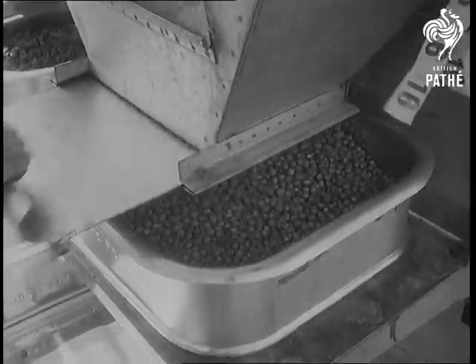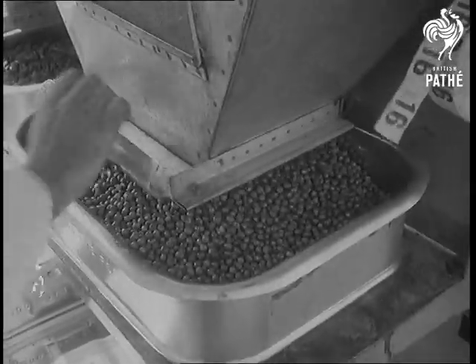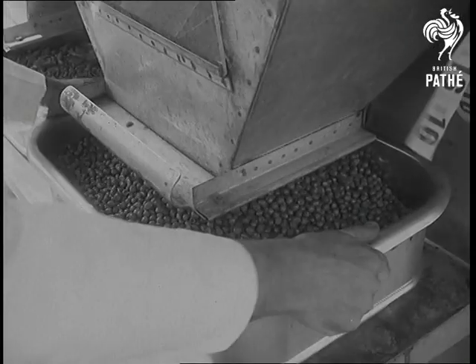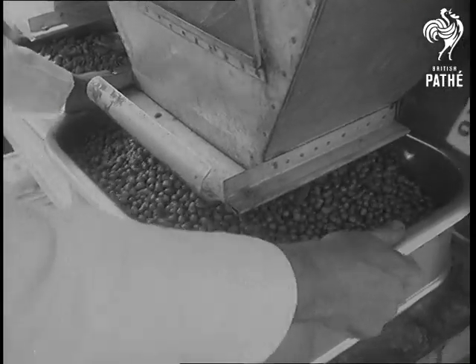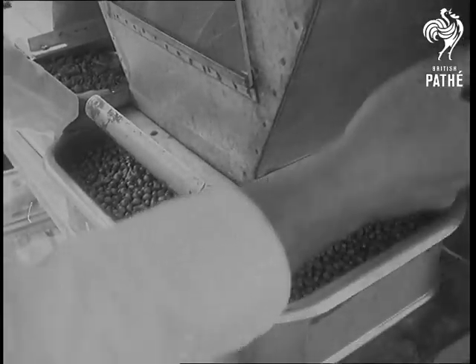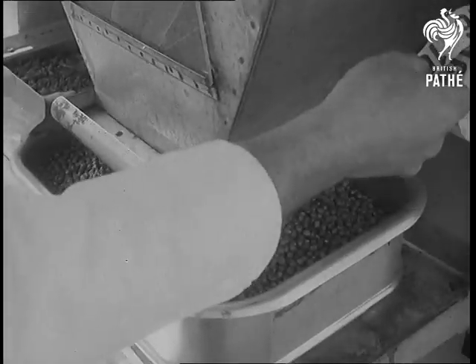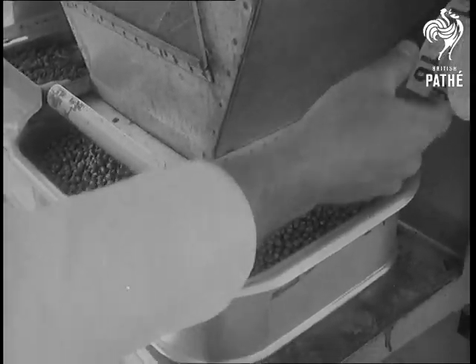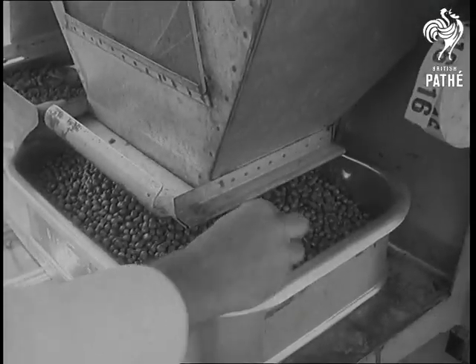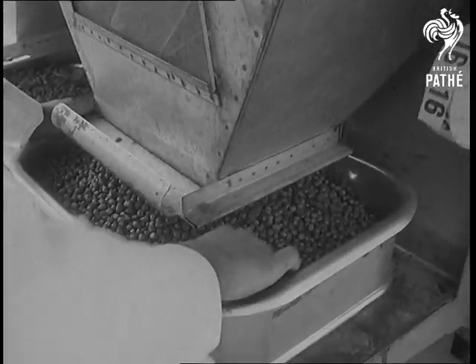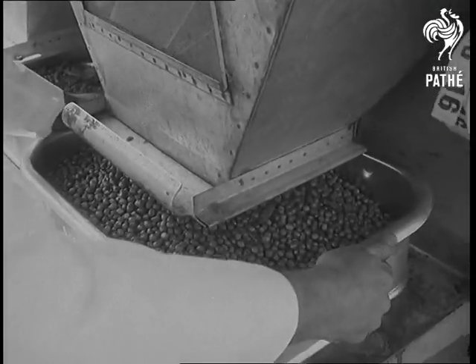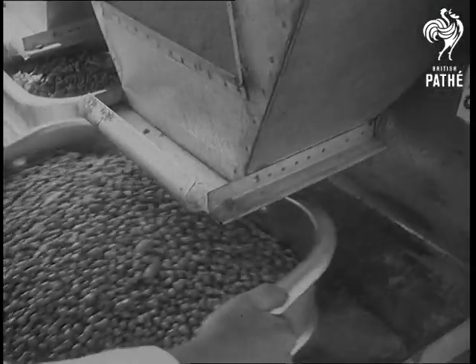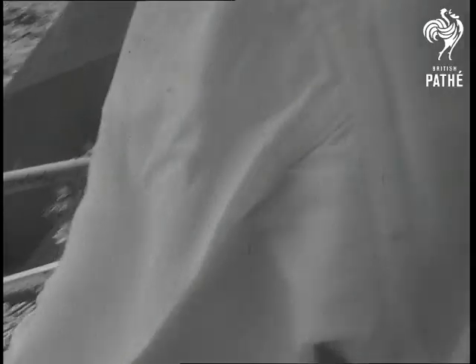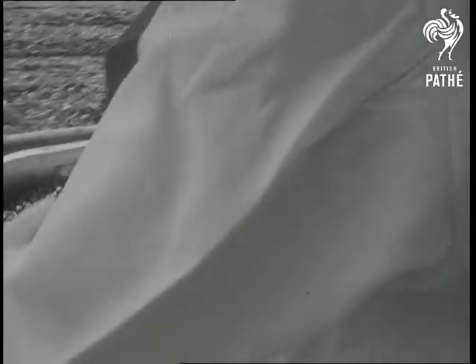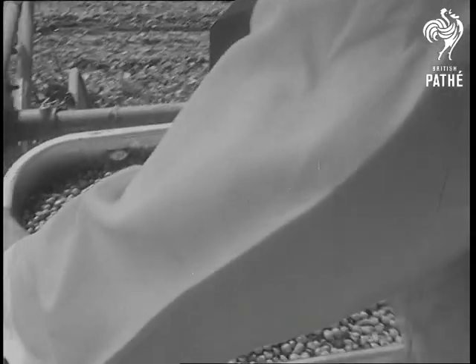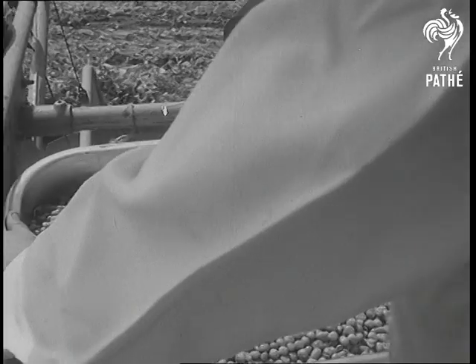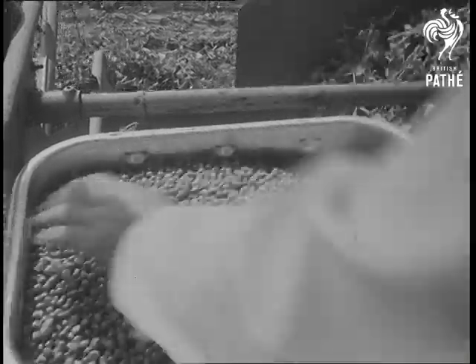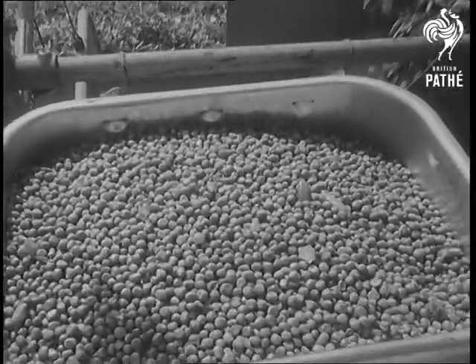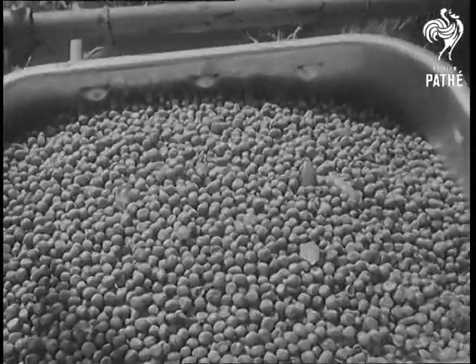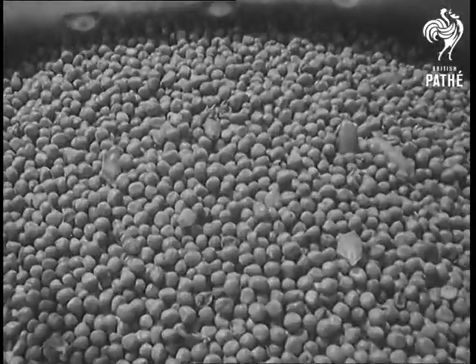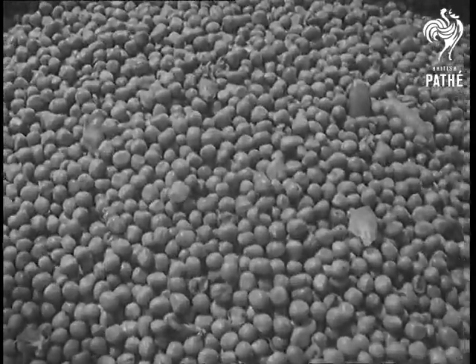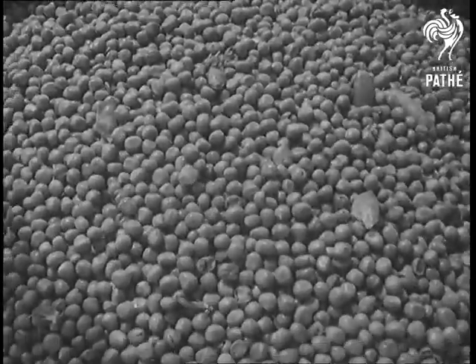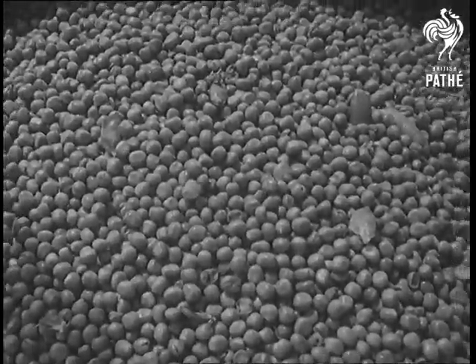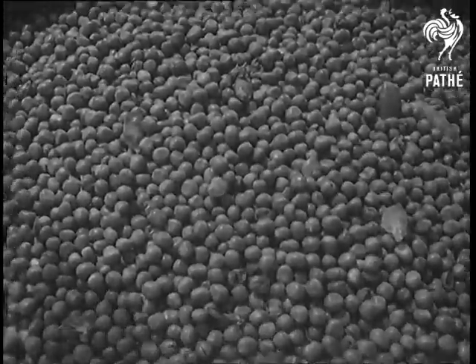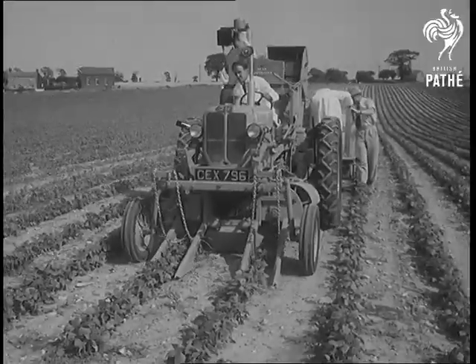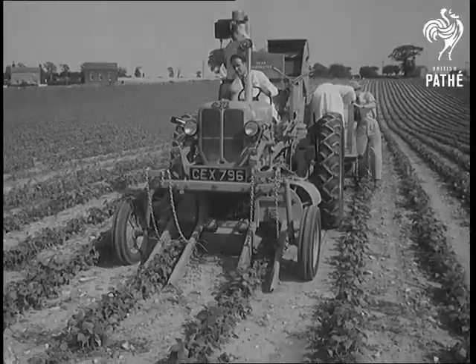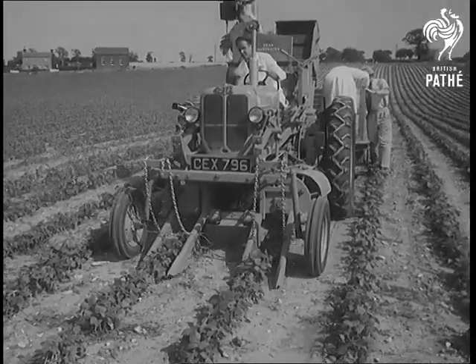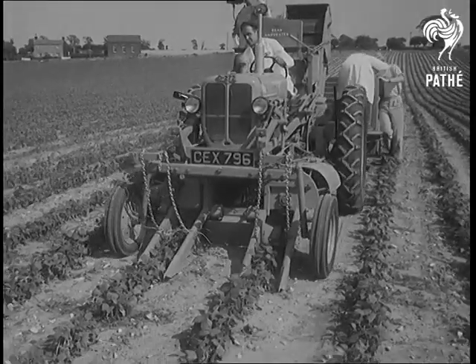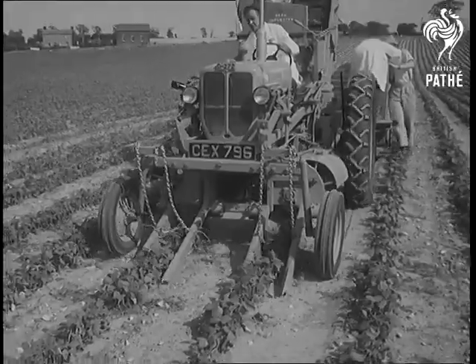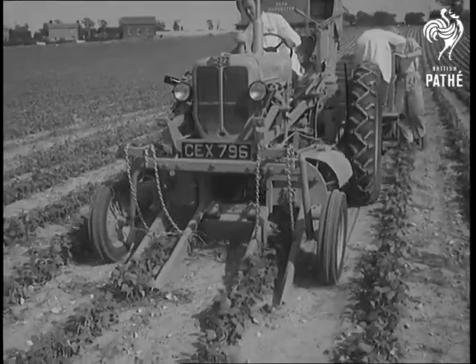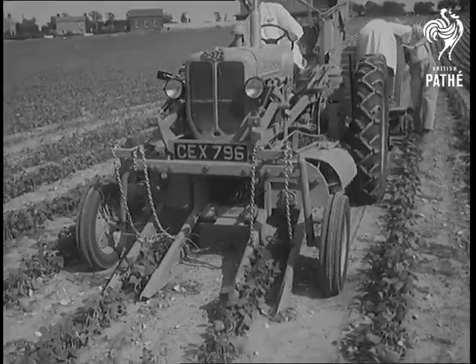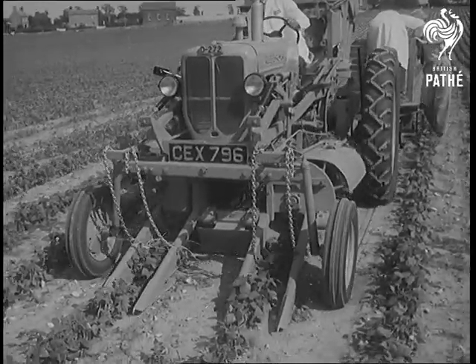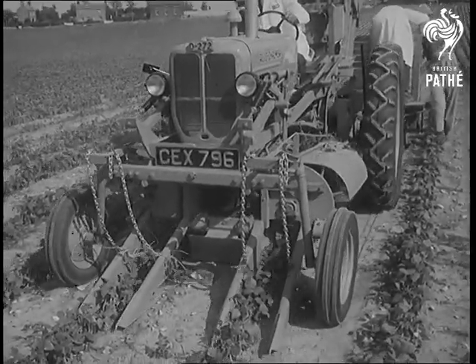Some farms producing good crops were reclaimed land not long ago. As sowing times are staggered, not all the crop is harvested at the same time. Not only peas are picked this way — beans also are mechanically harvested.